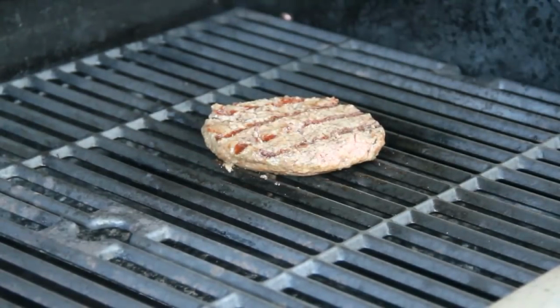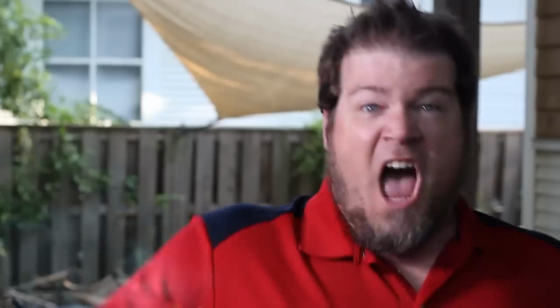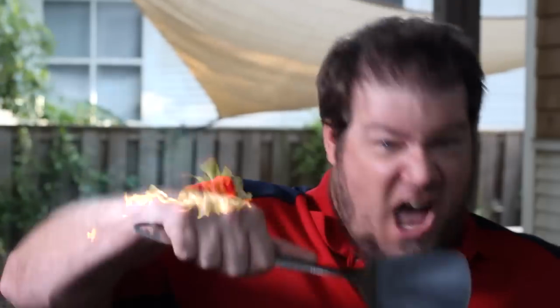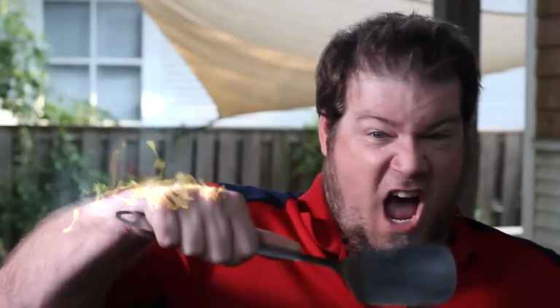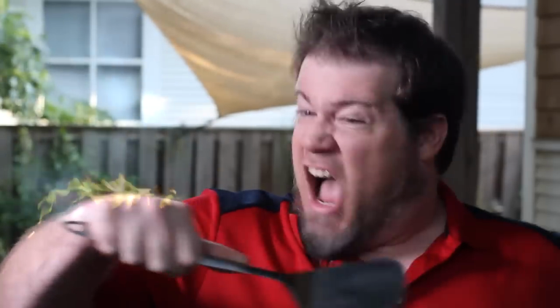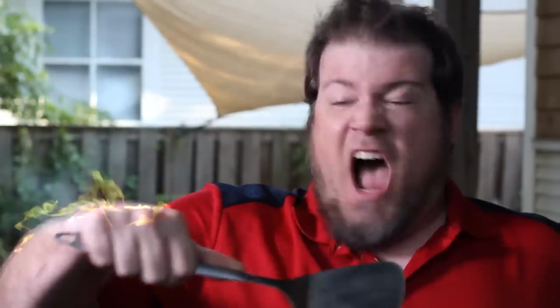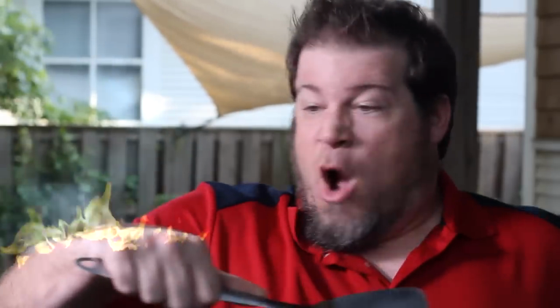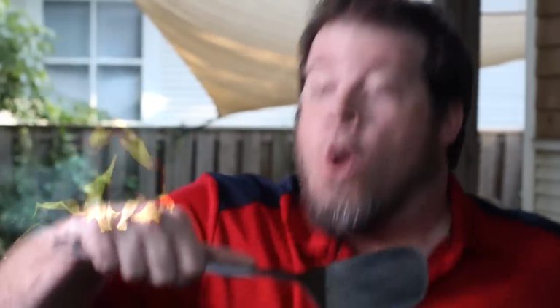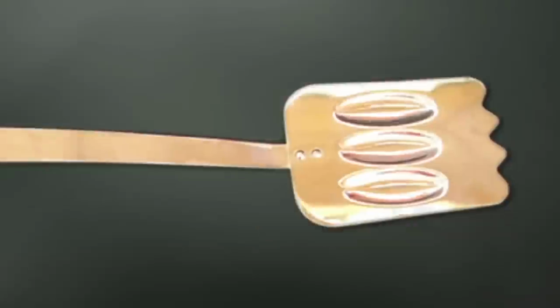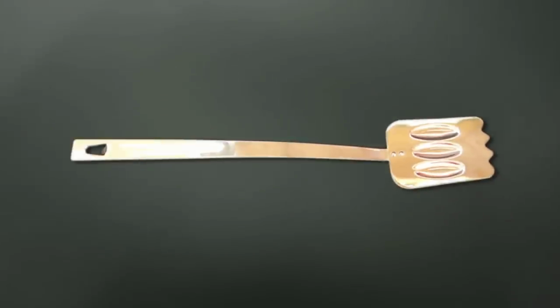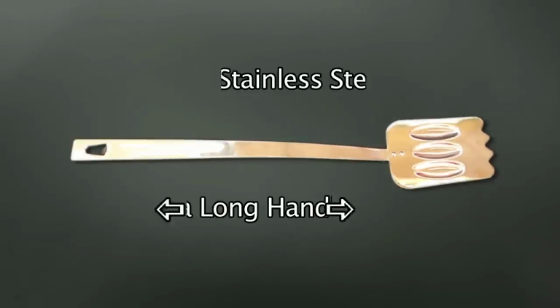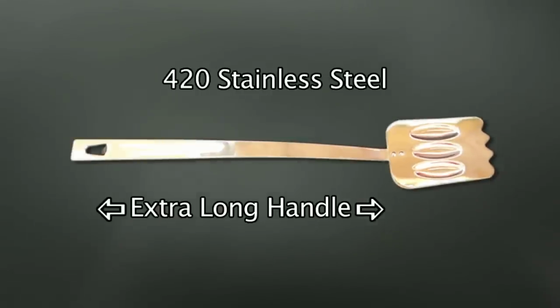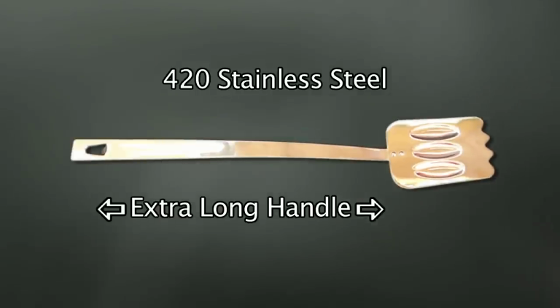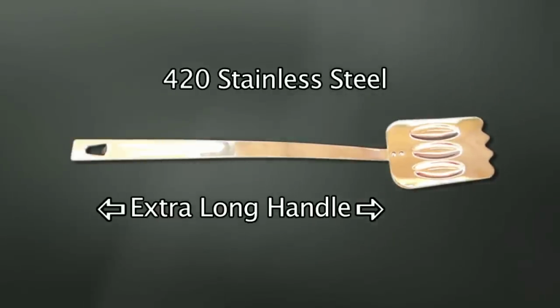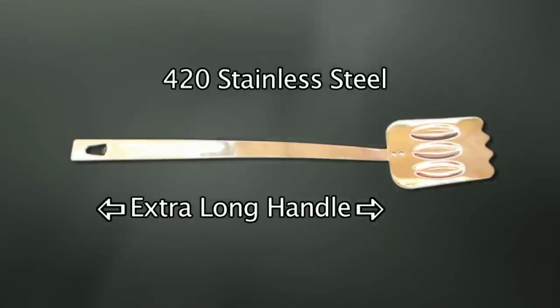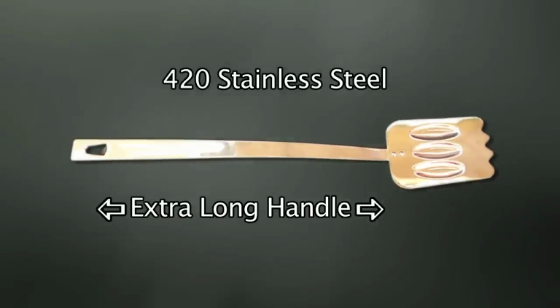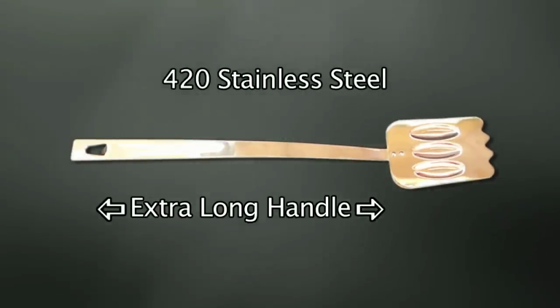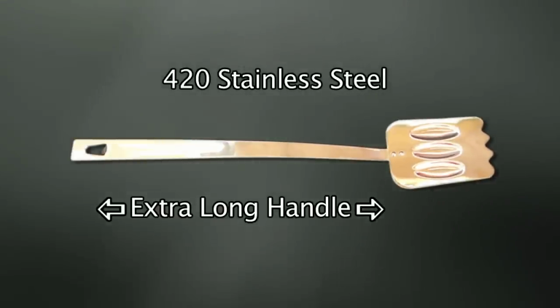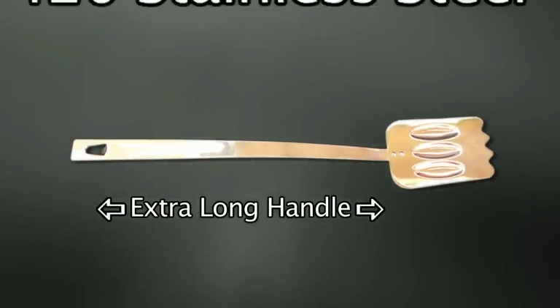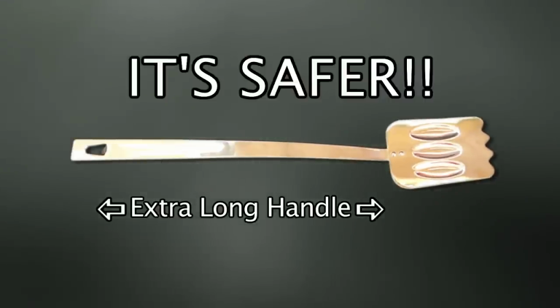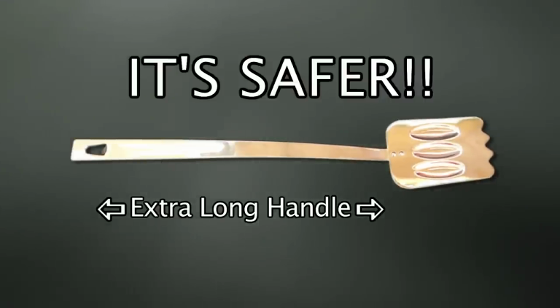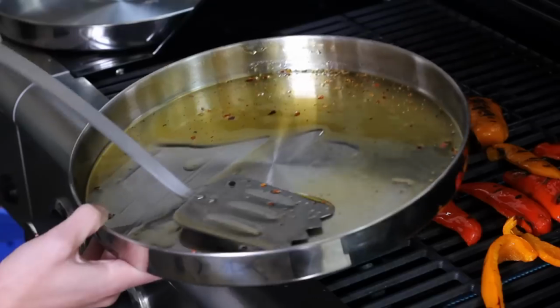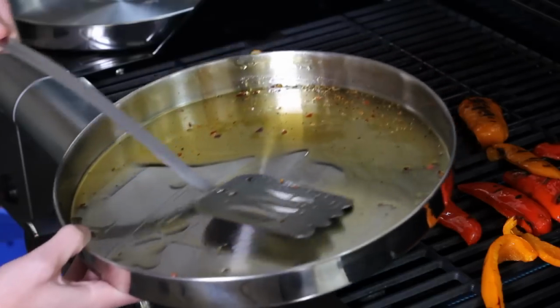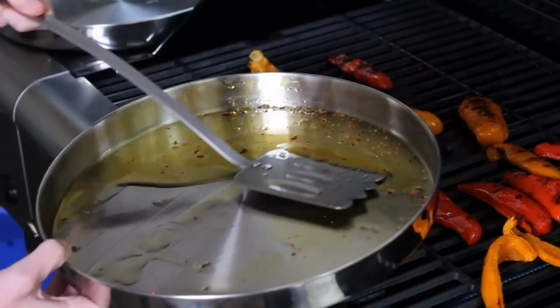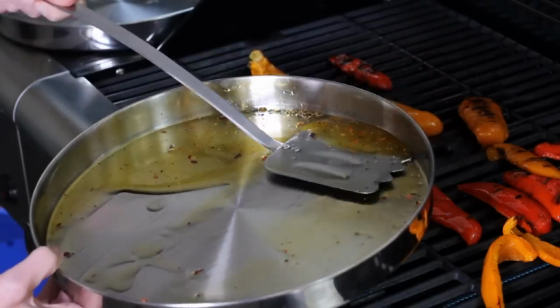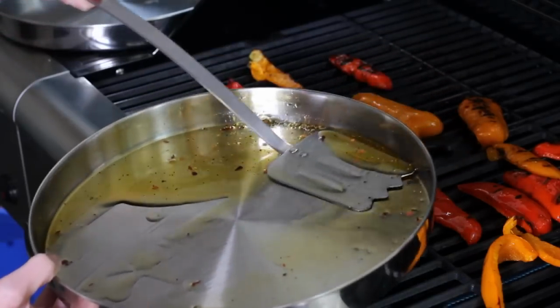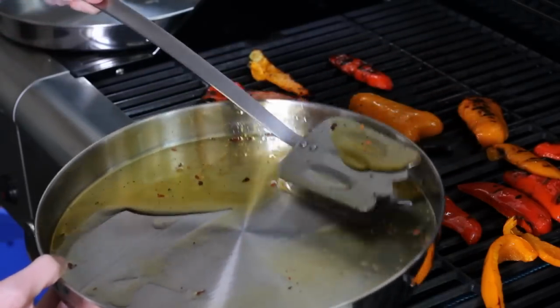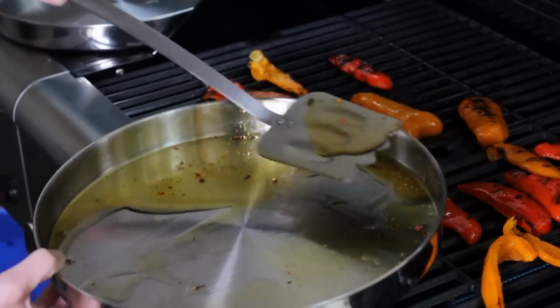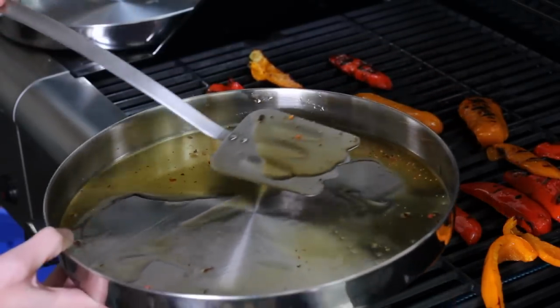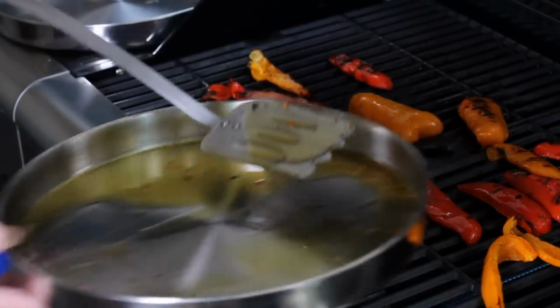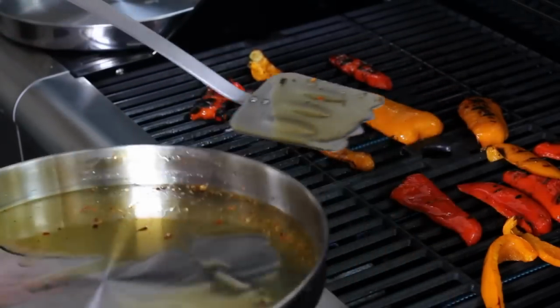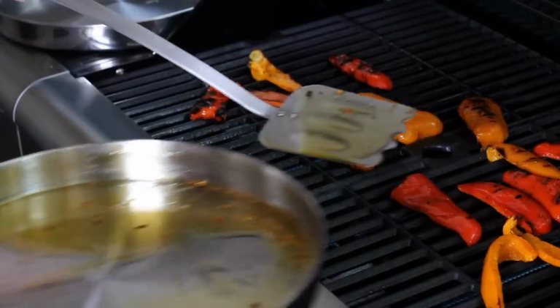And unlike short spatulas which can burn, the Great Spatula boasts a rigid, extra-long handle. It's safer. Engineered with three spoons for your favorite marinades, oils, or sauces.